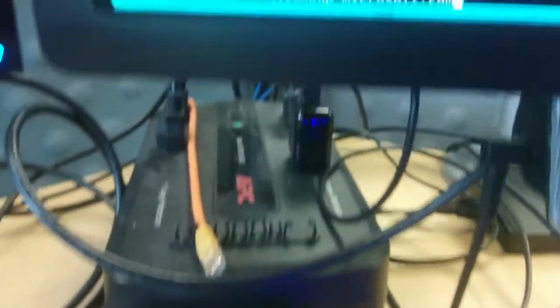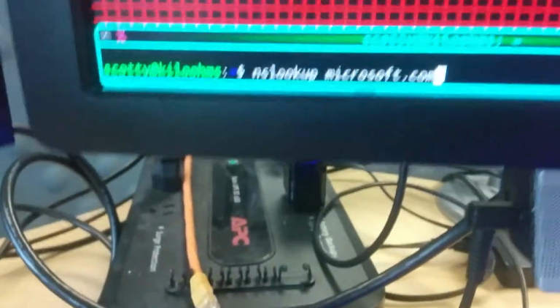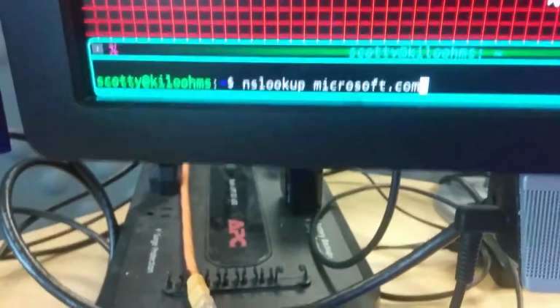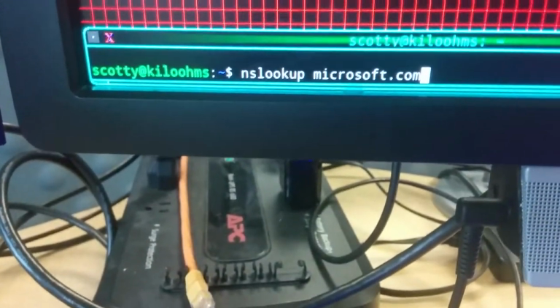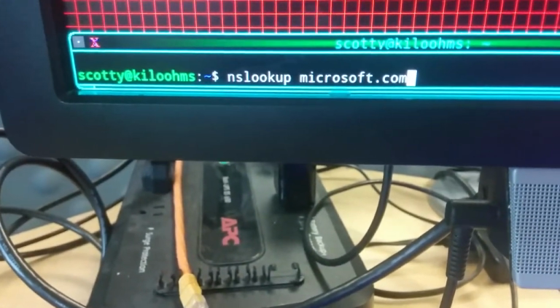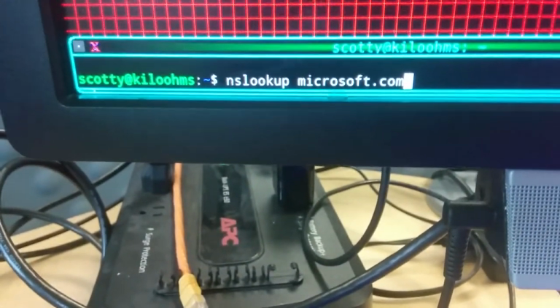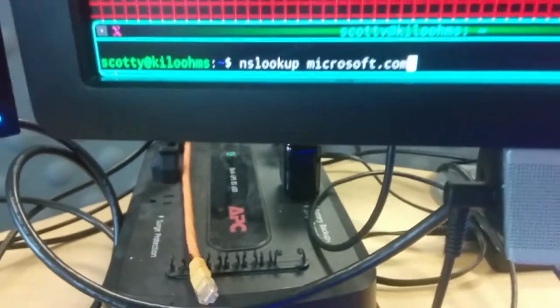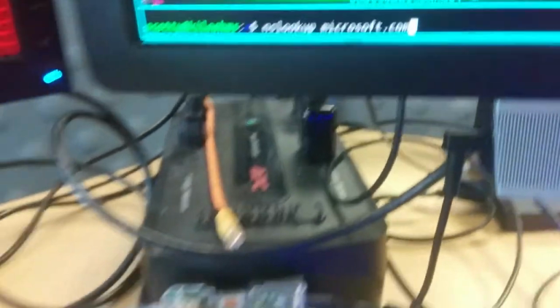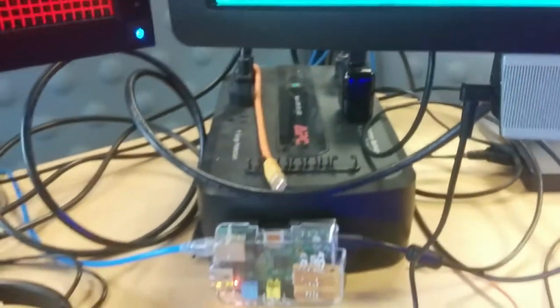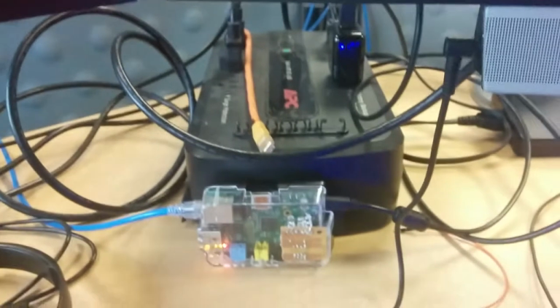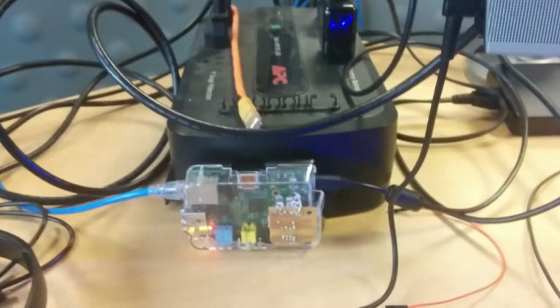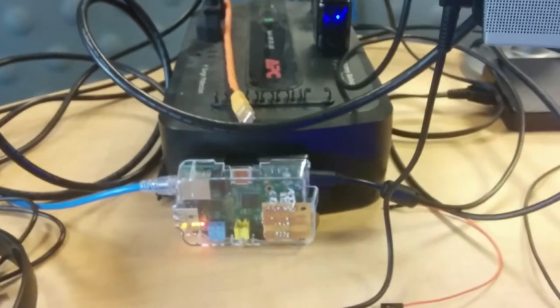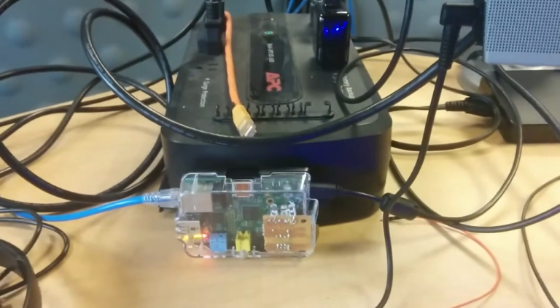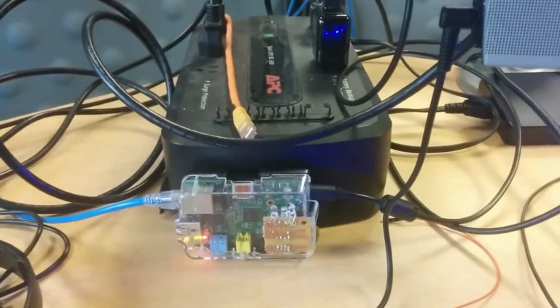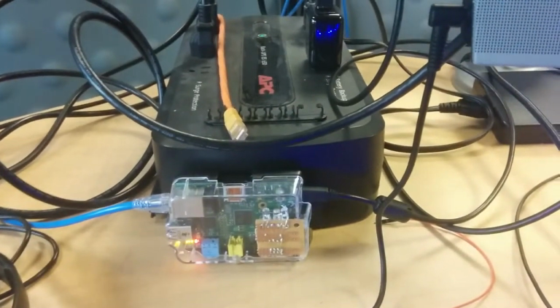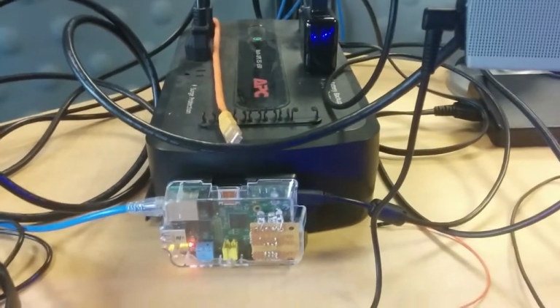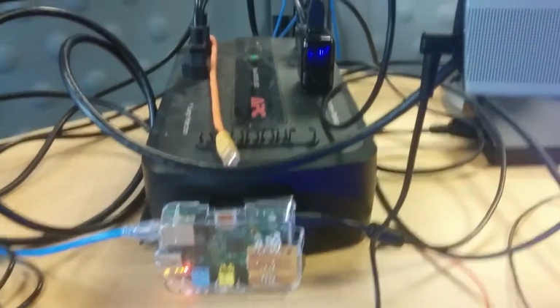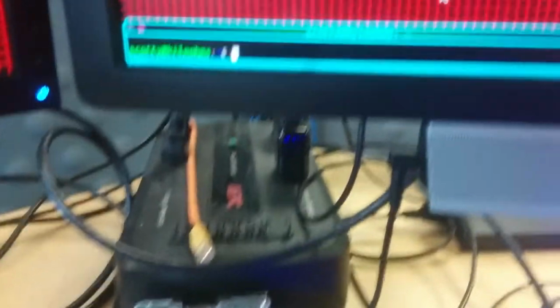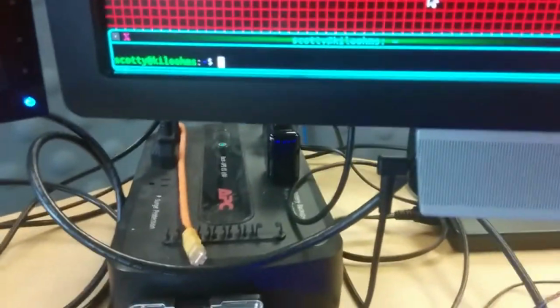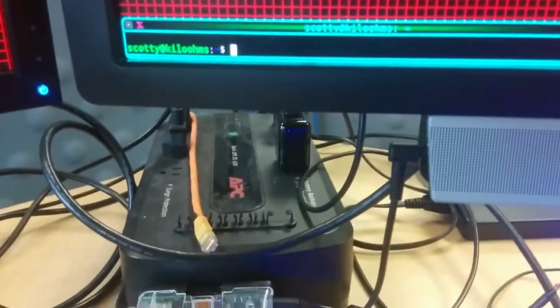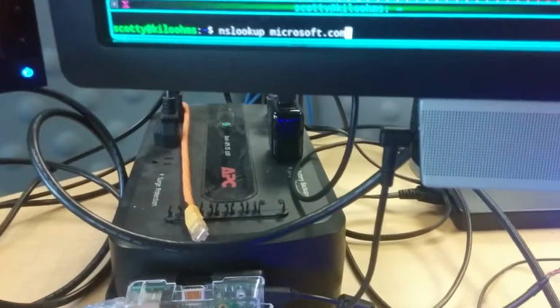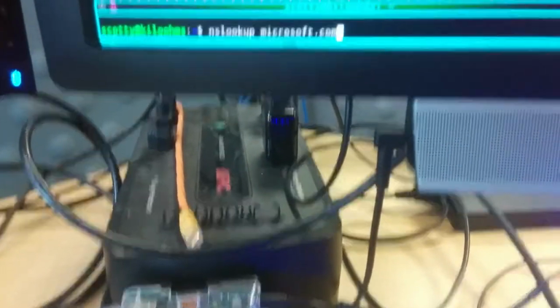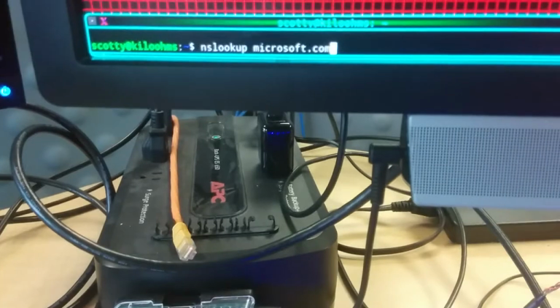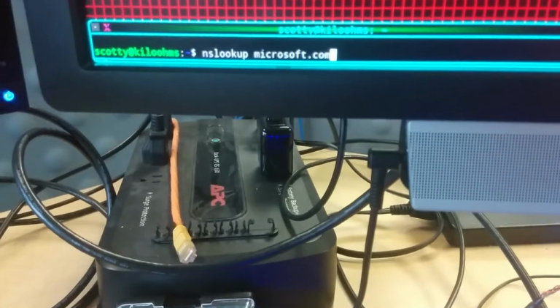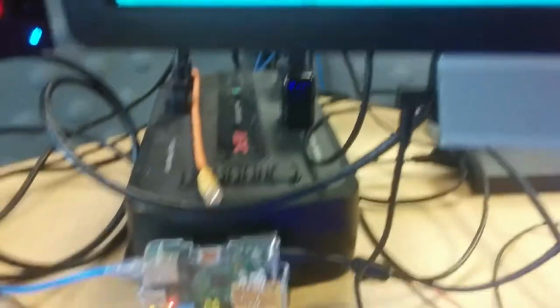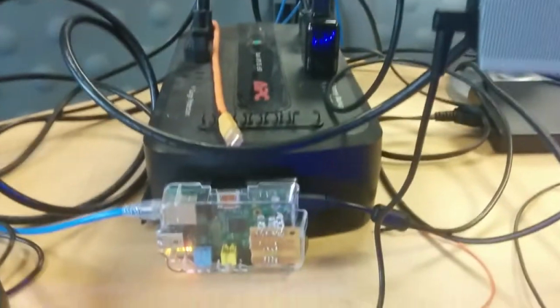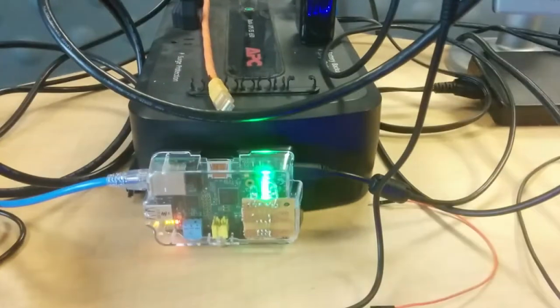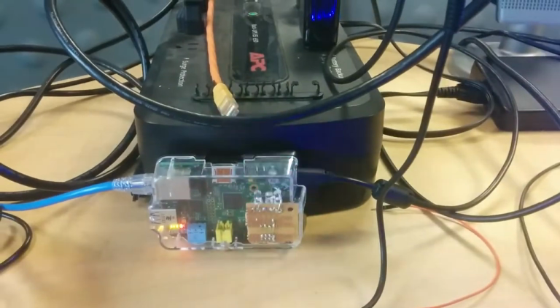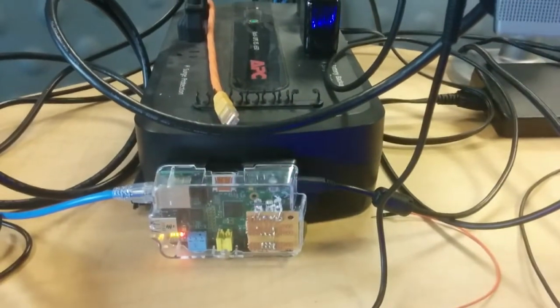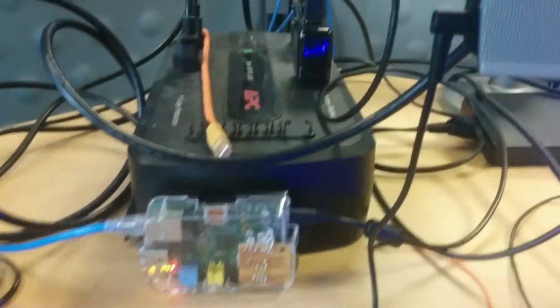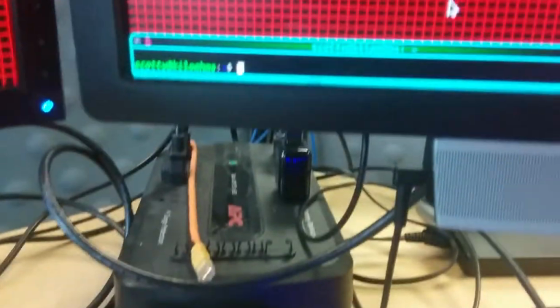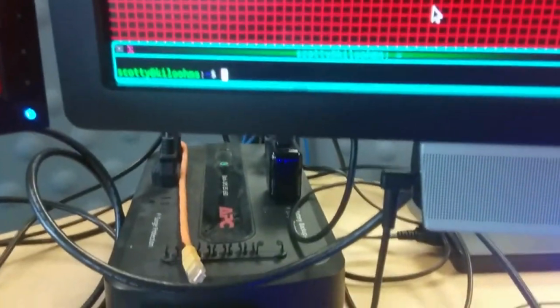Here I am looking up a website I haven't been to in a long time — yellow for a forward lookup. And now let's do it again: green for a cache lookup.